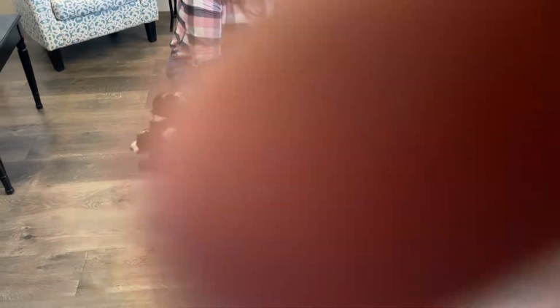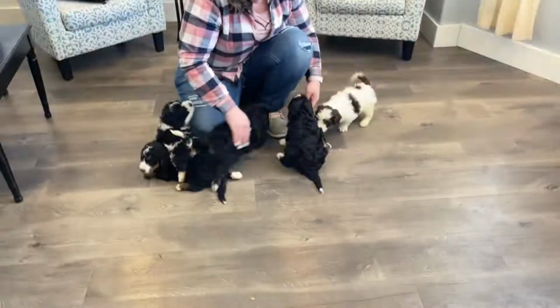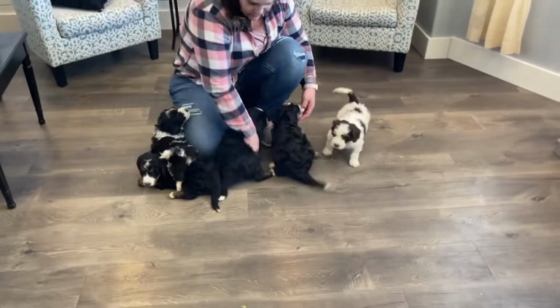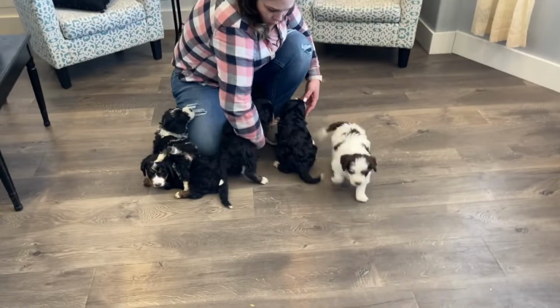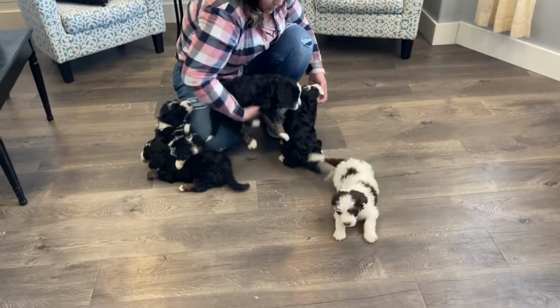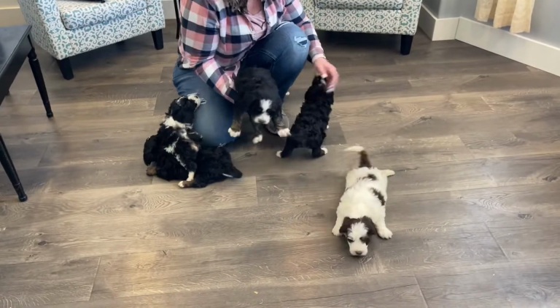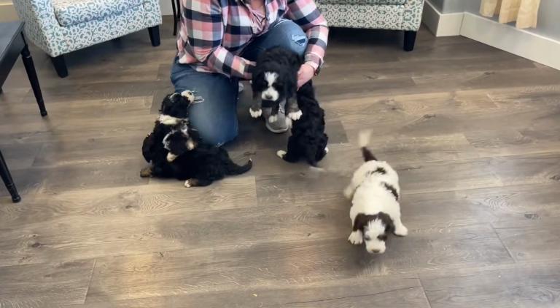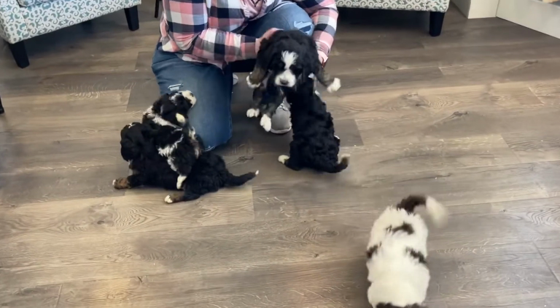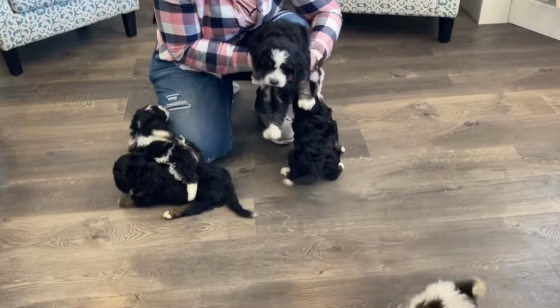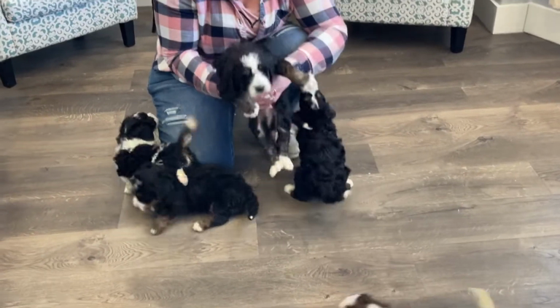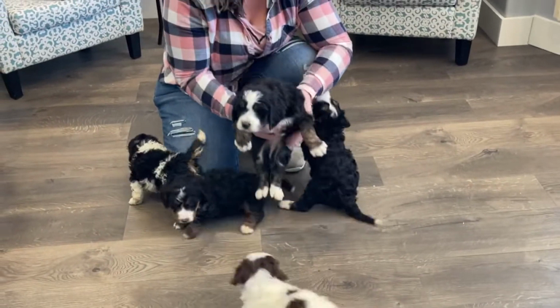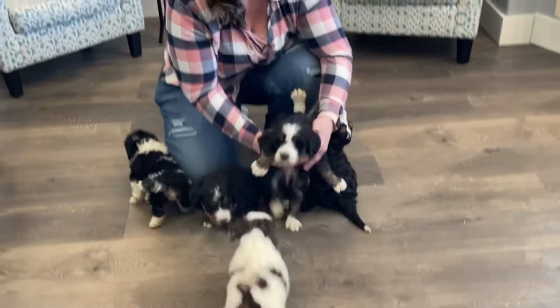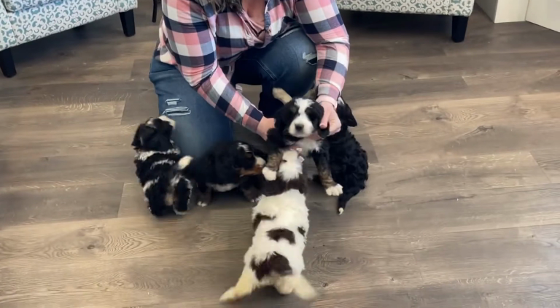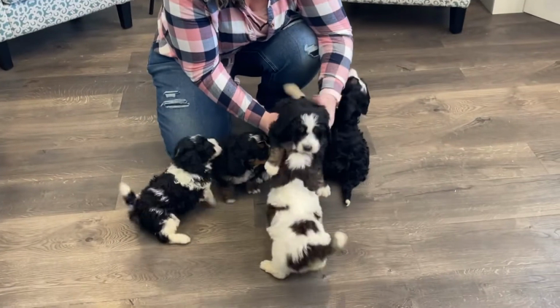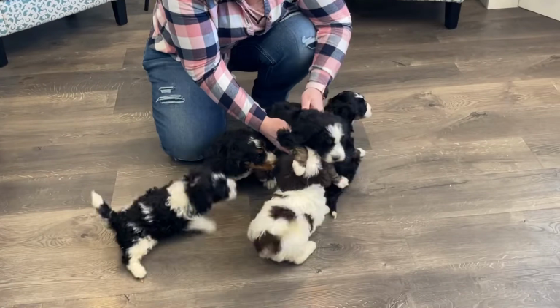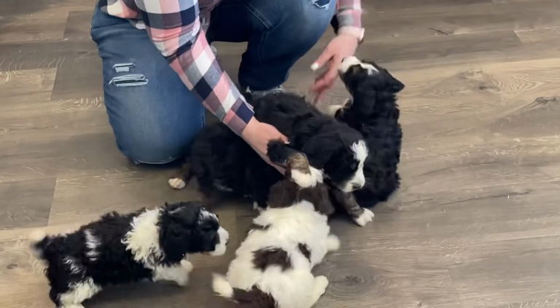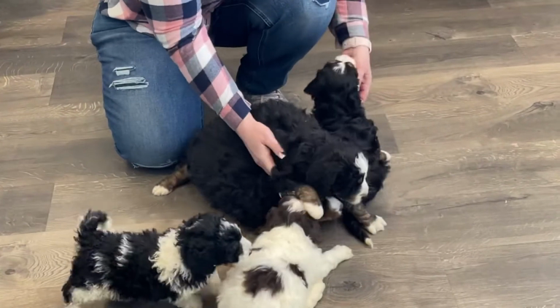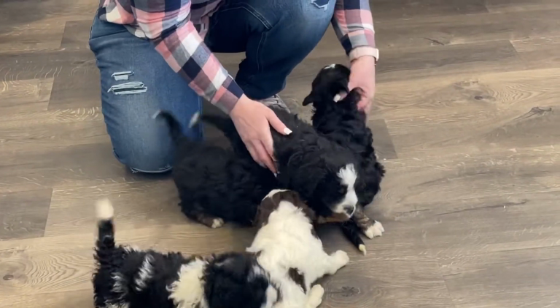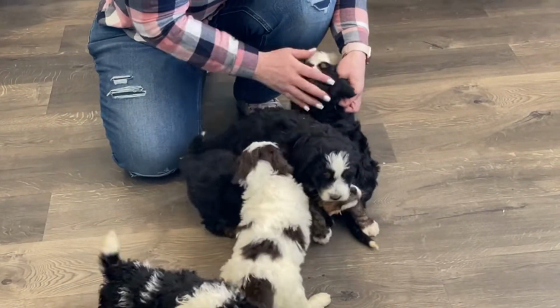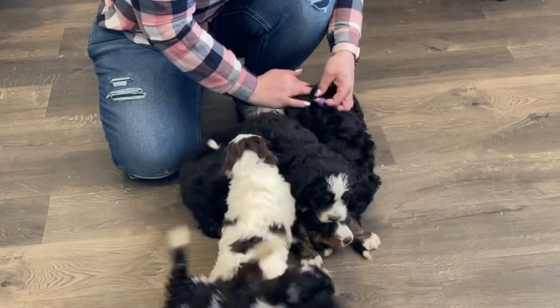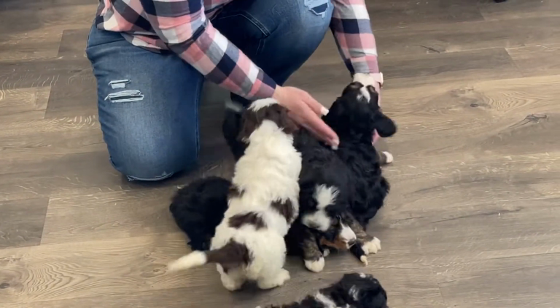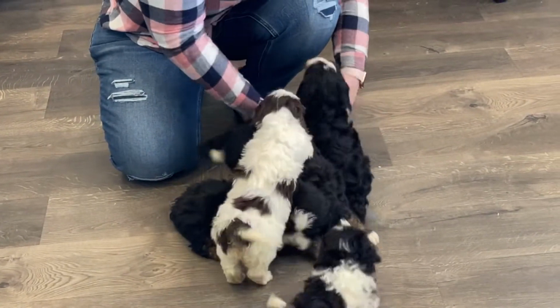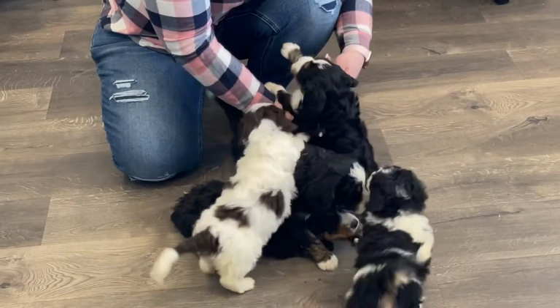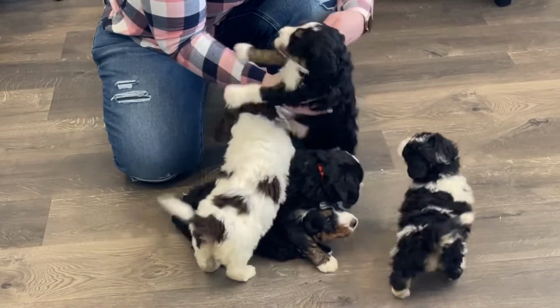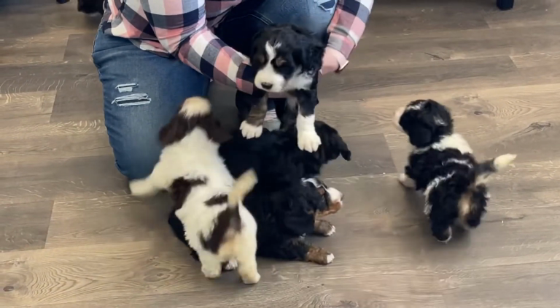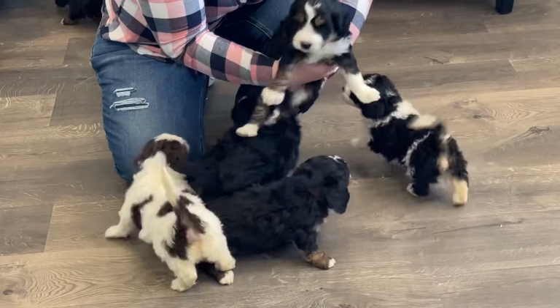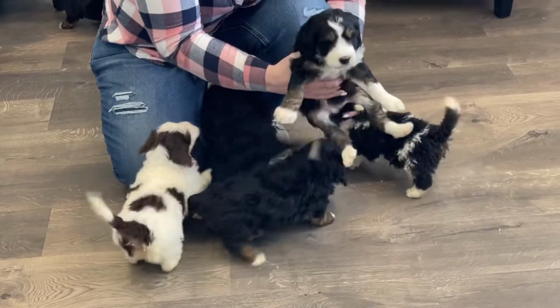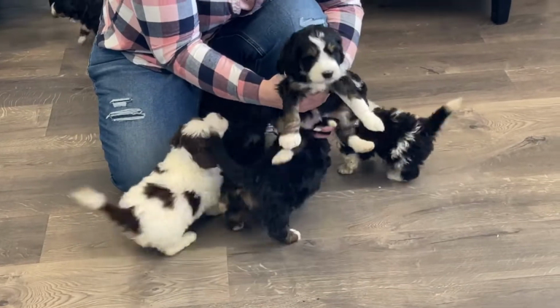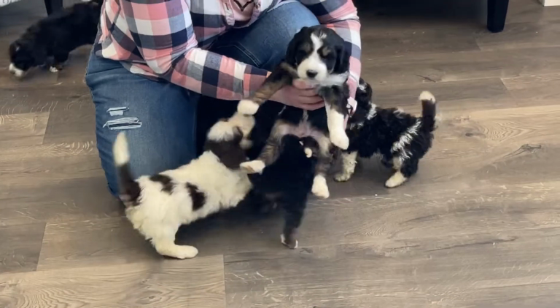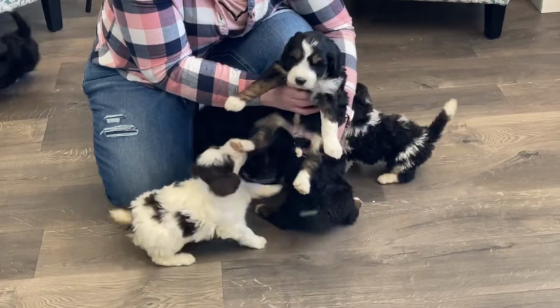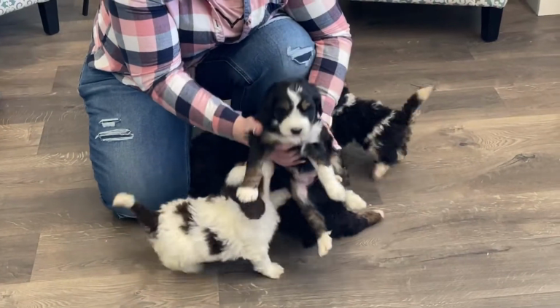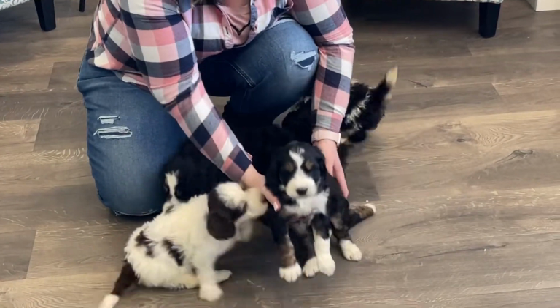So here is our orange boy. He is a big boy. He's so so cute. Cute little face. And then we have our dark purple girl here. She is so so pretty.